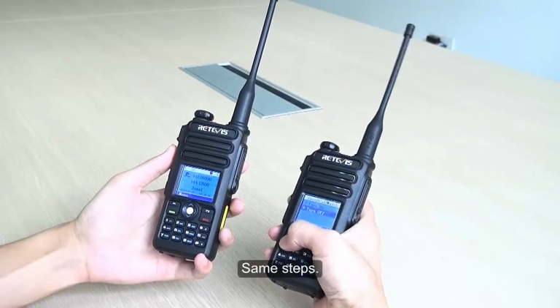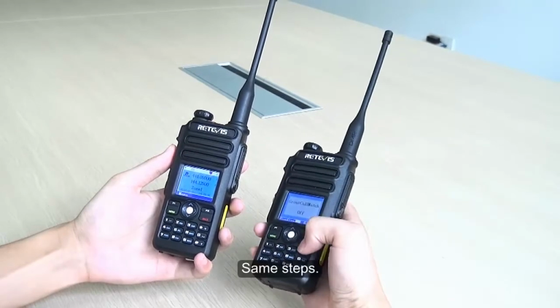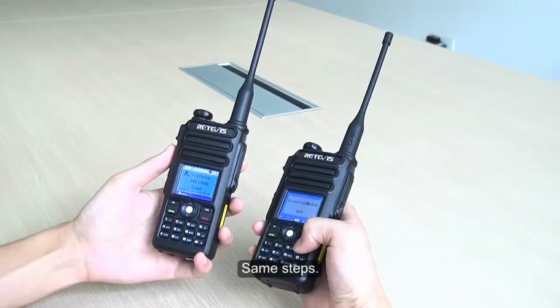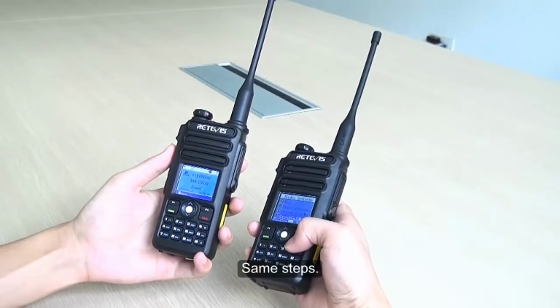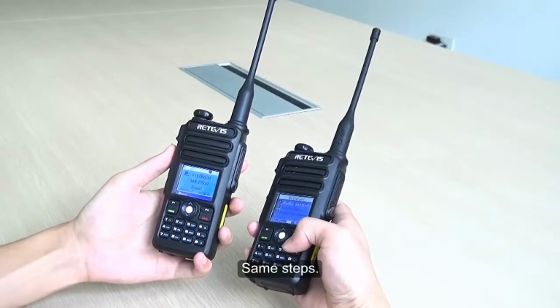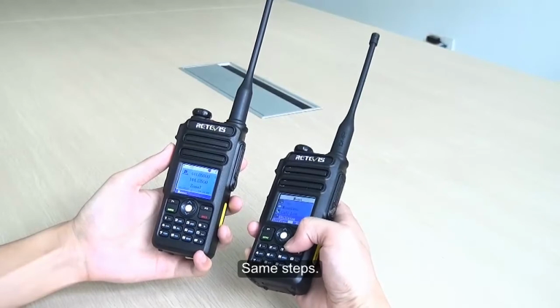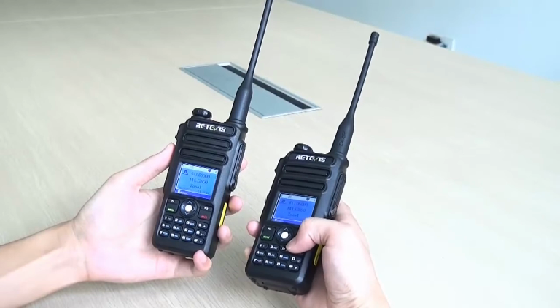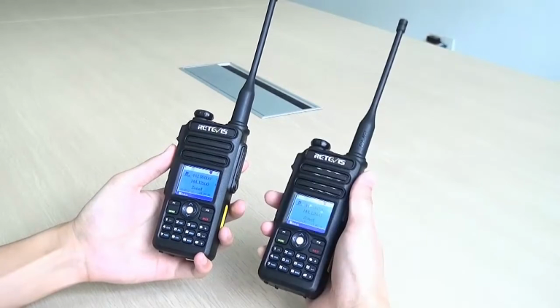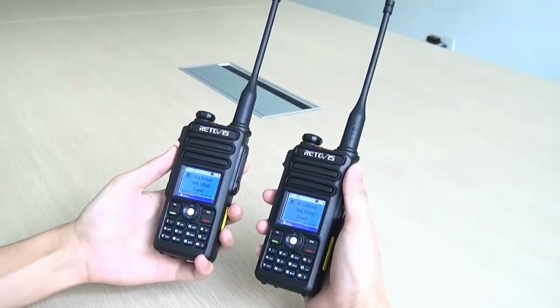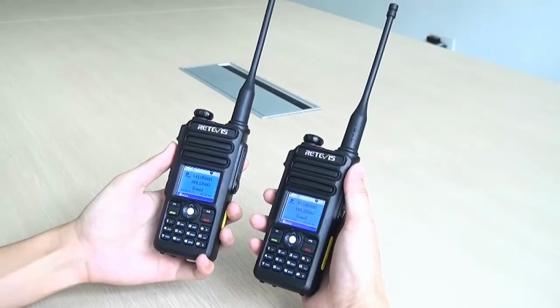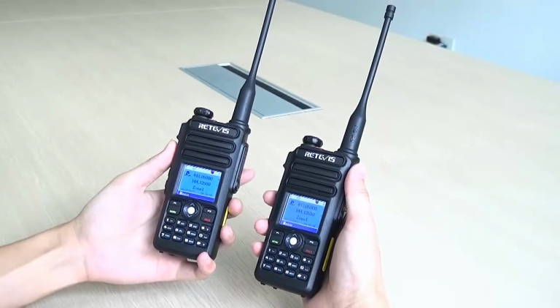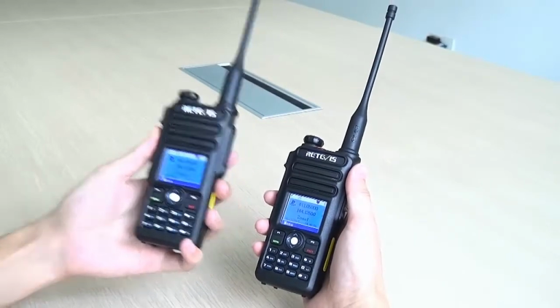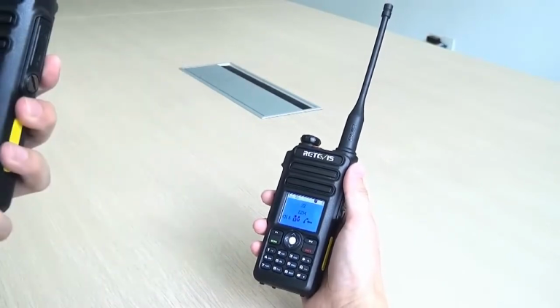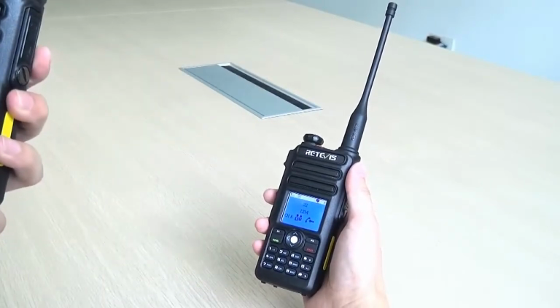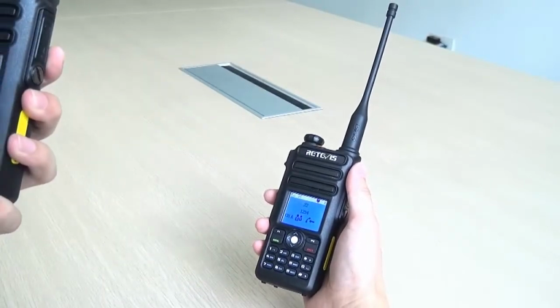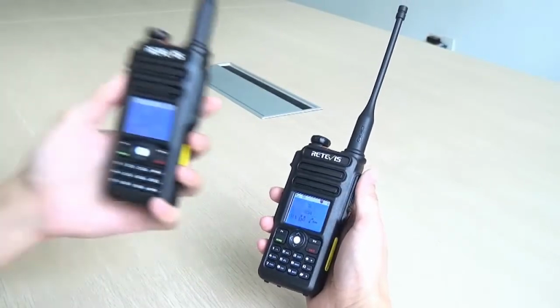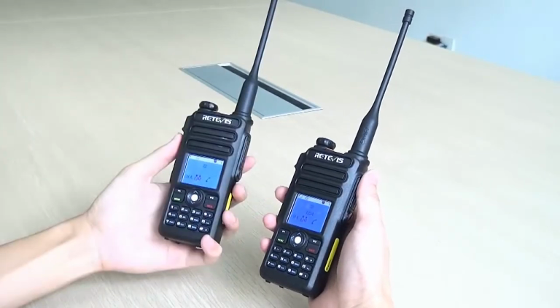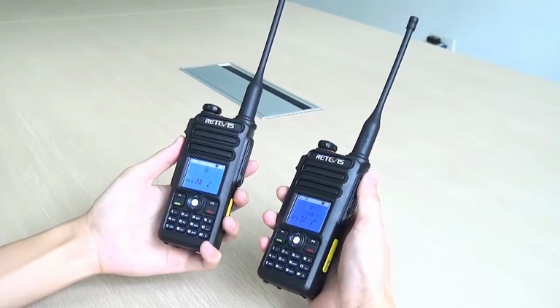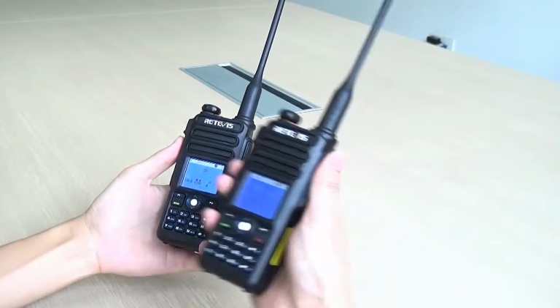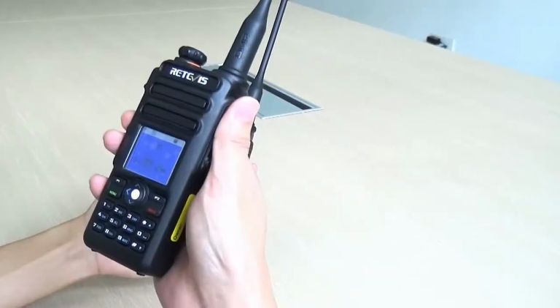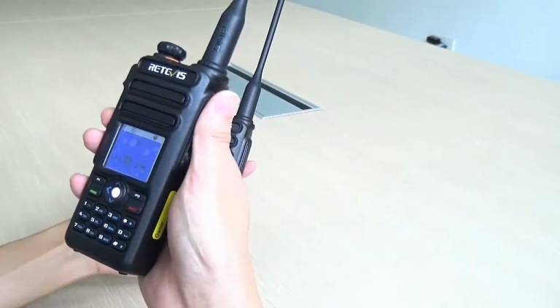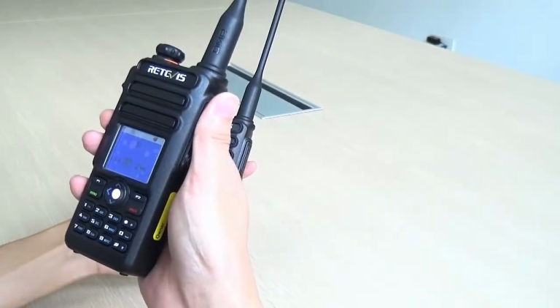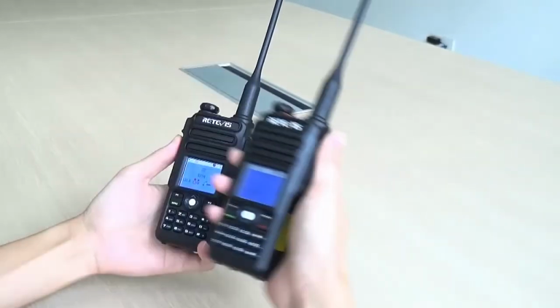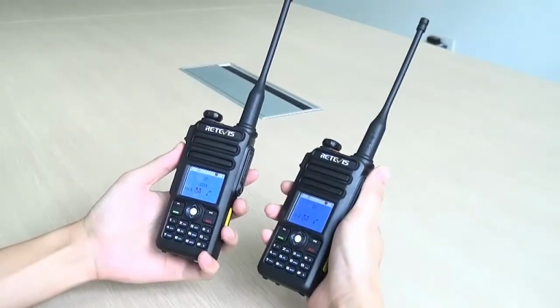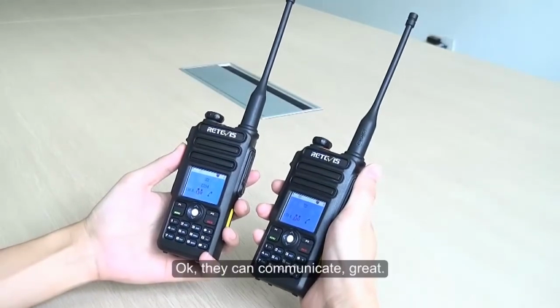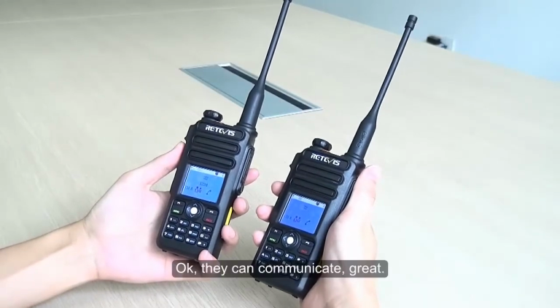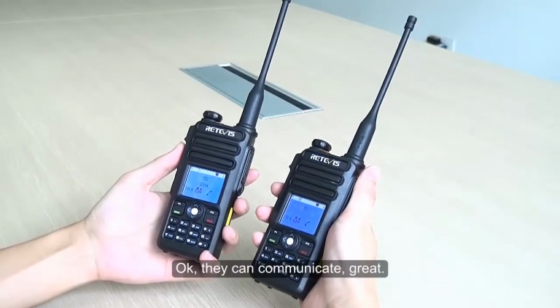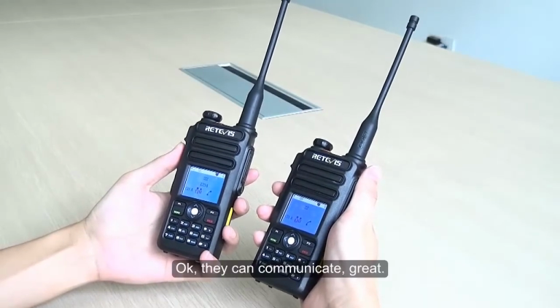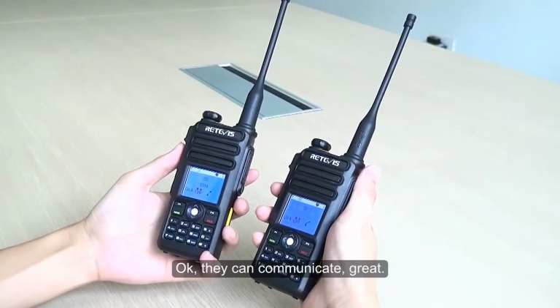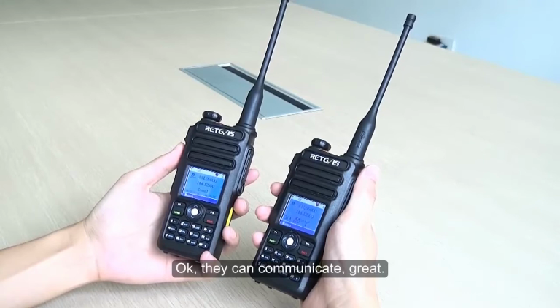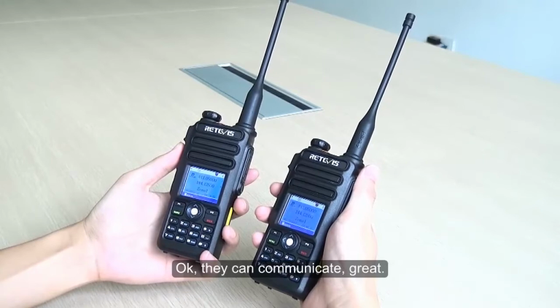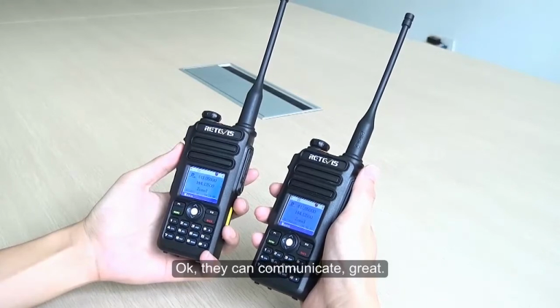Using the same steps to turn off Group Call Match on Radio B, we try again. They can now communicate. Great.